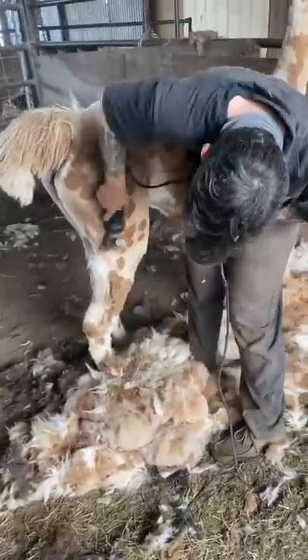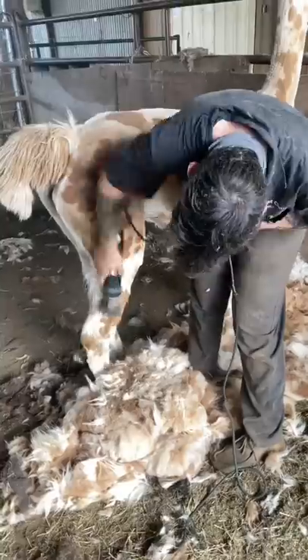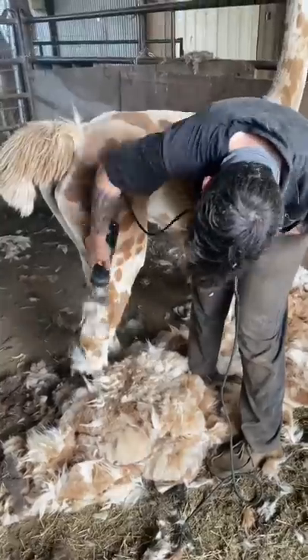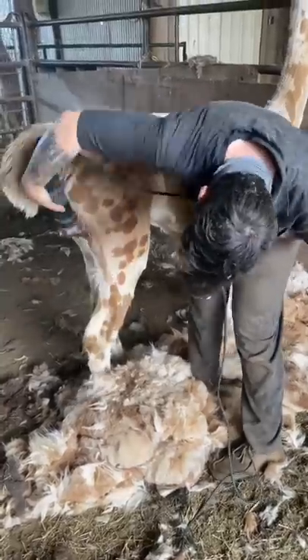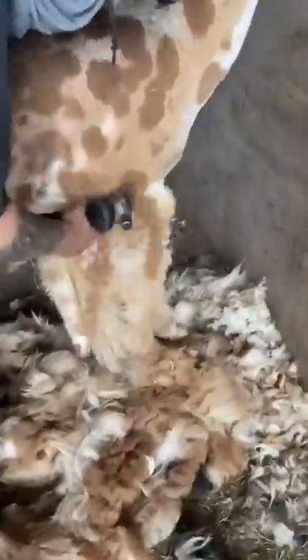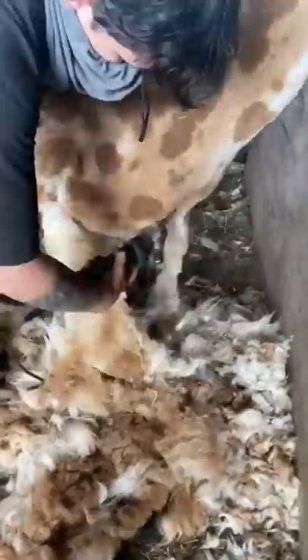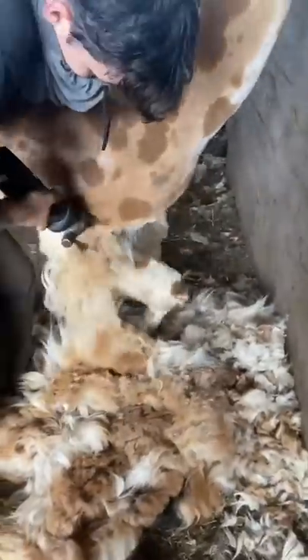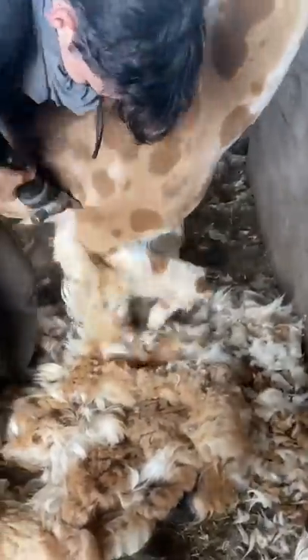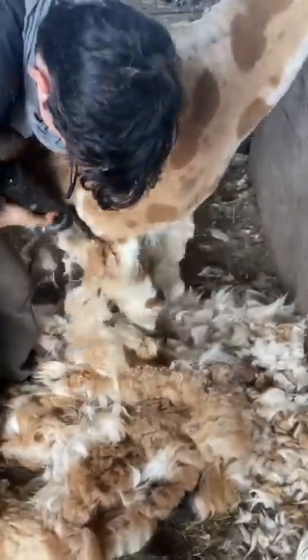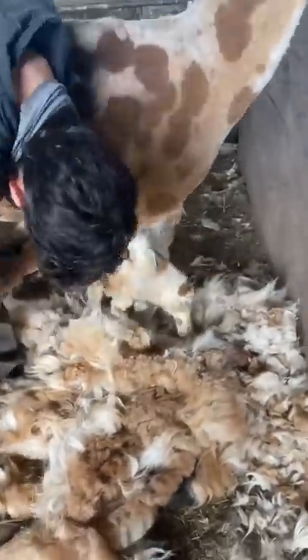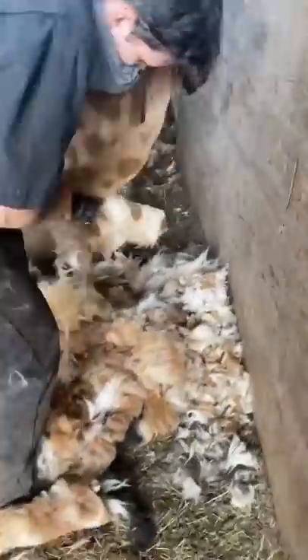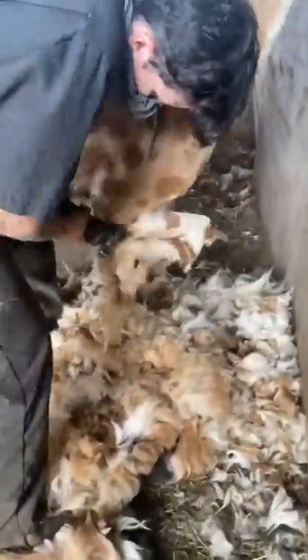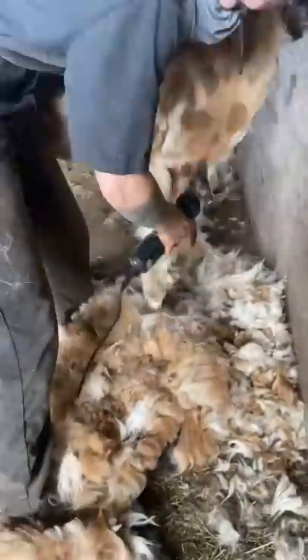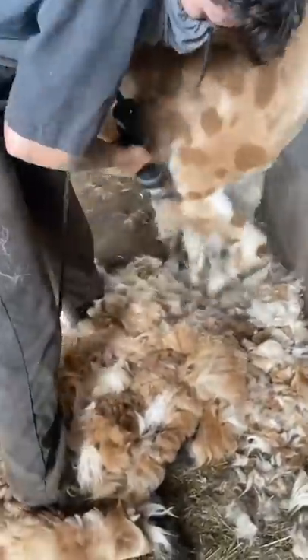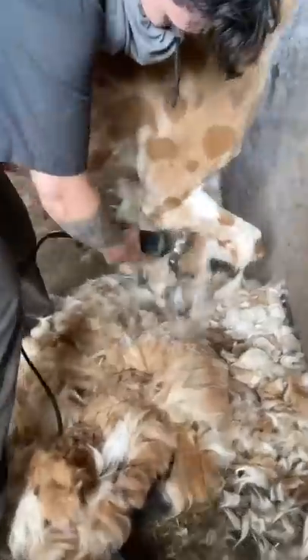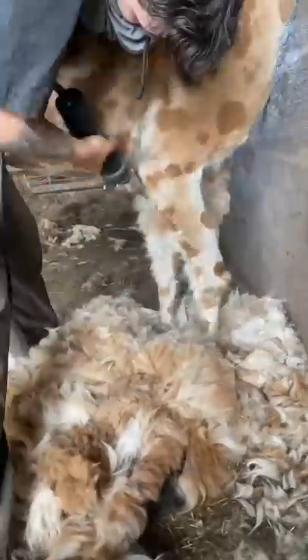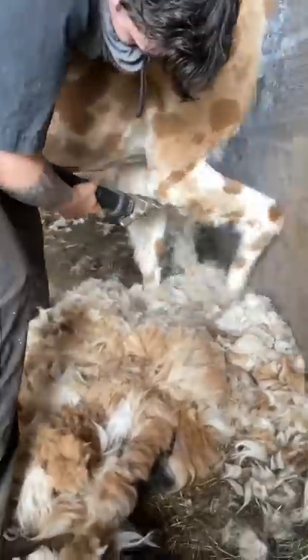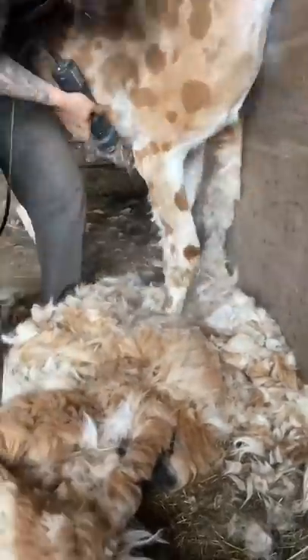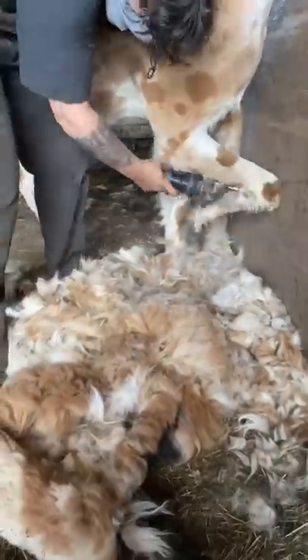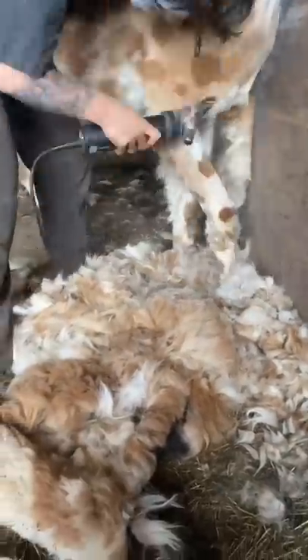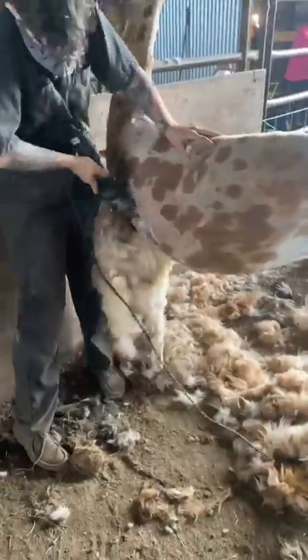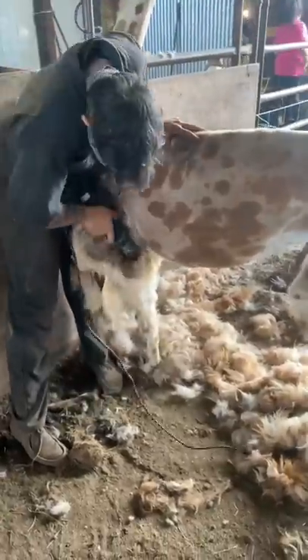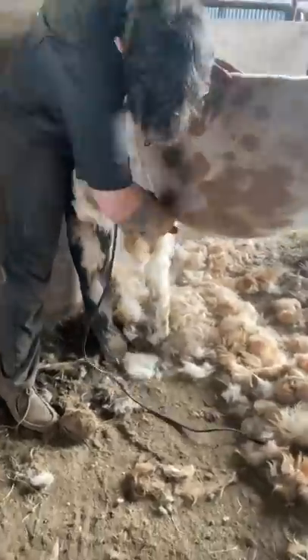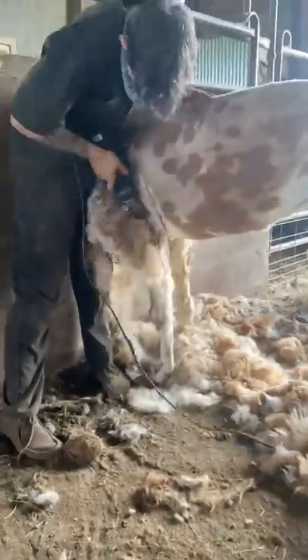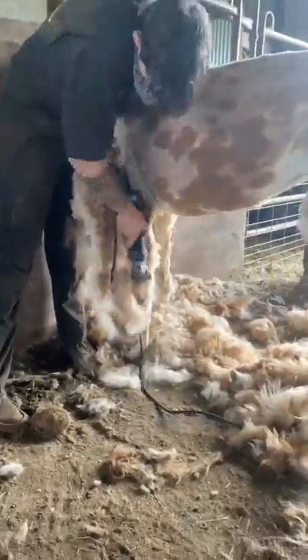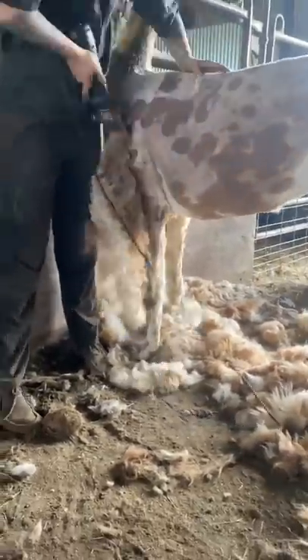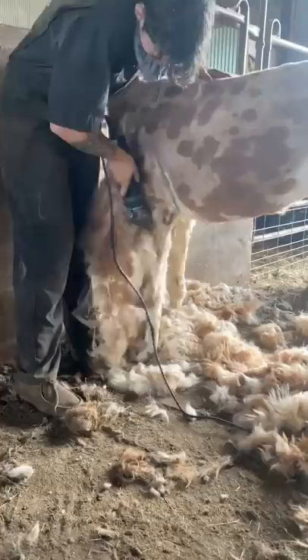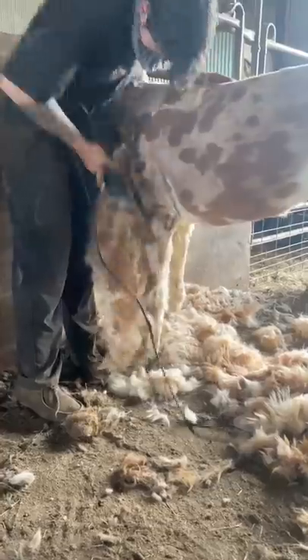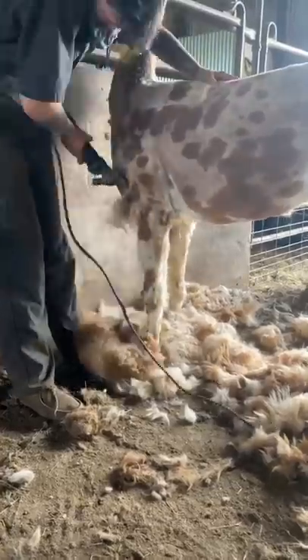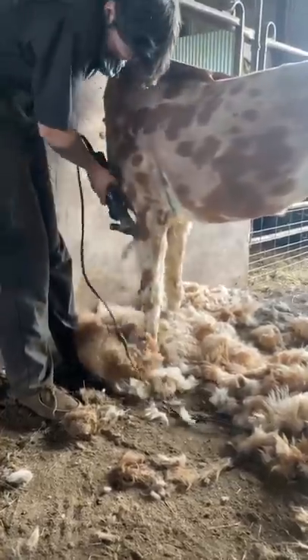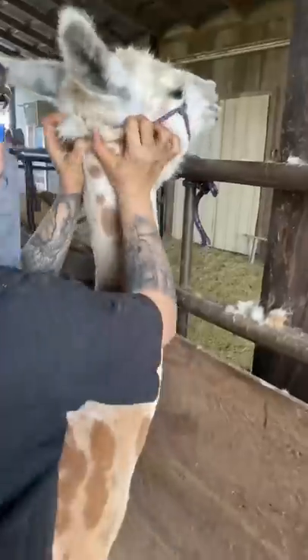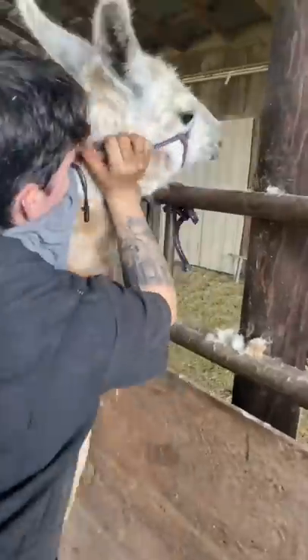Moving forward to the front leg, she gets a little more nervous. So I work patiently with her to show her that everything's gonna be okay. This kind of patience will pay off in the long run, but on the last front leg, you can already see she's learning. By next year, she'll be a total pro.